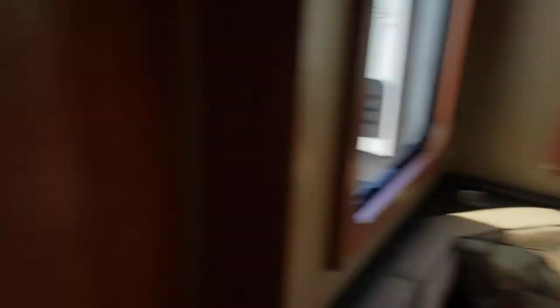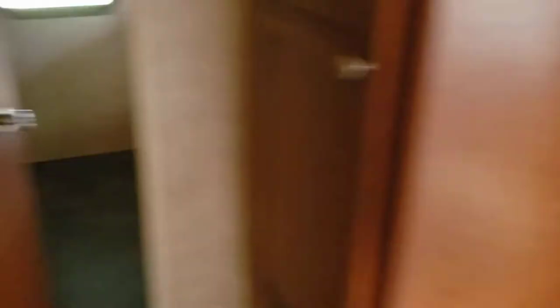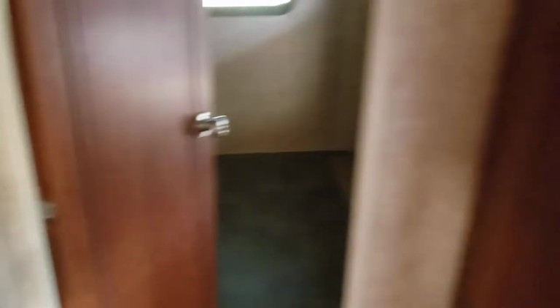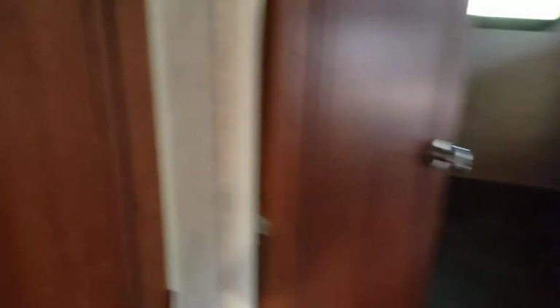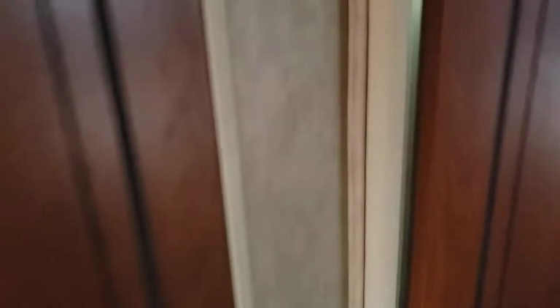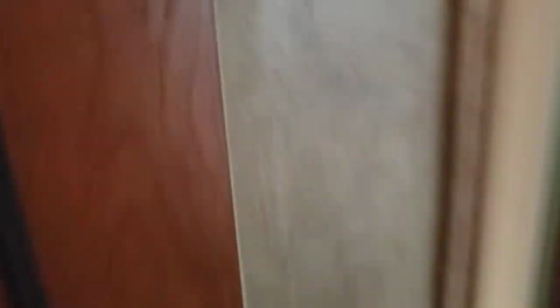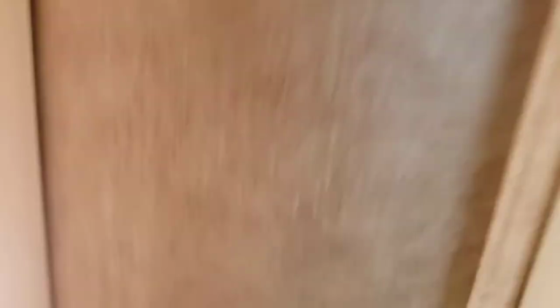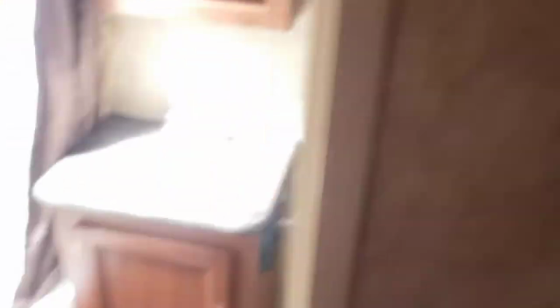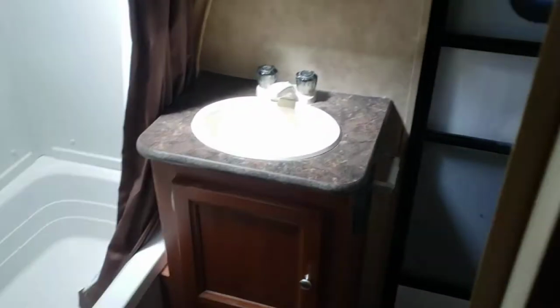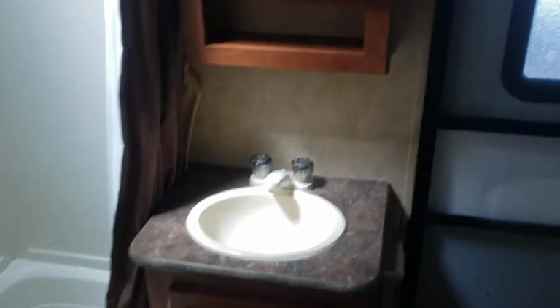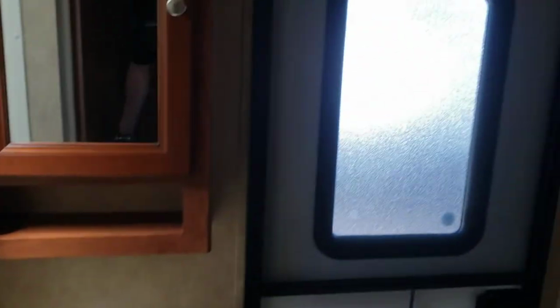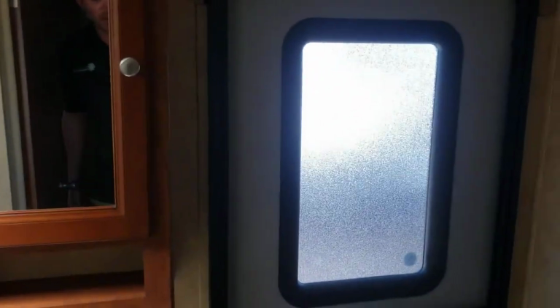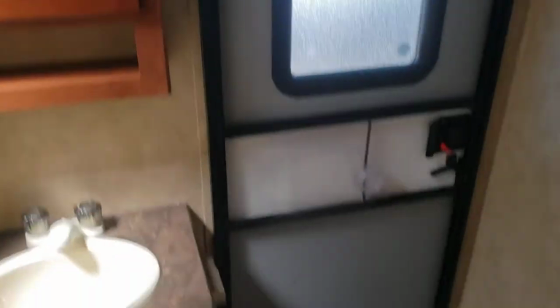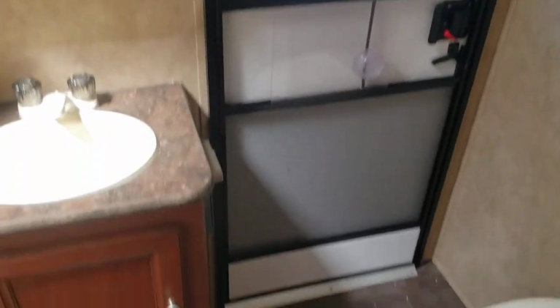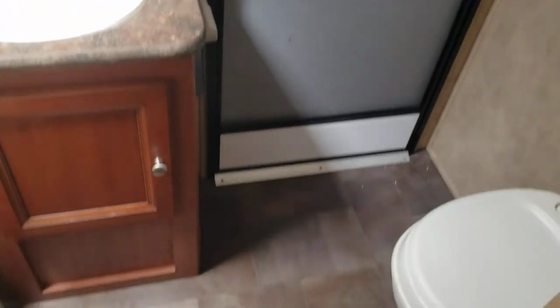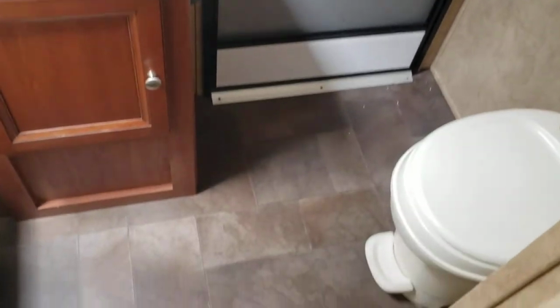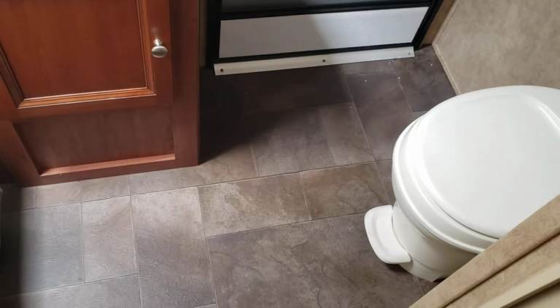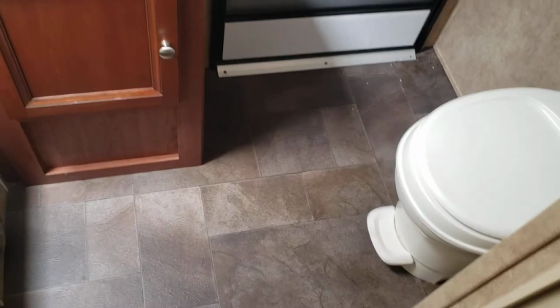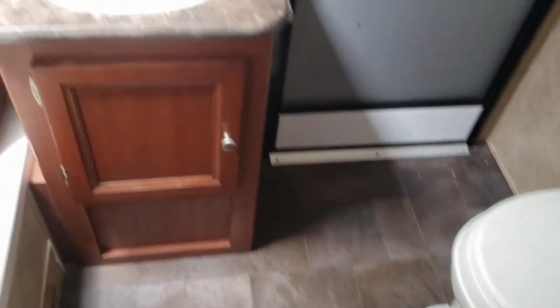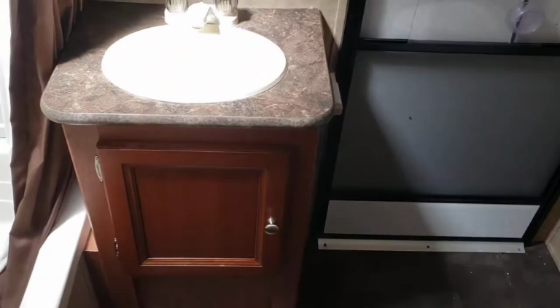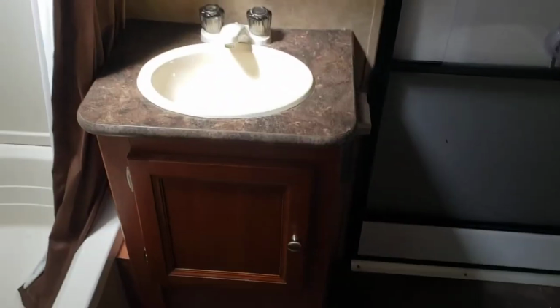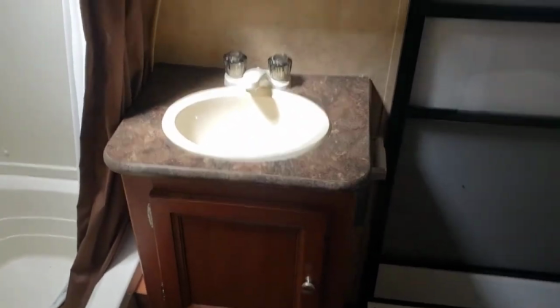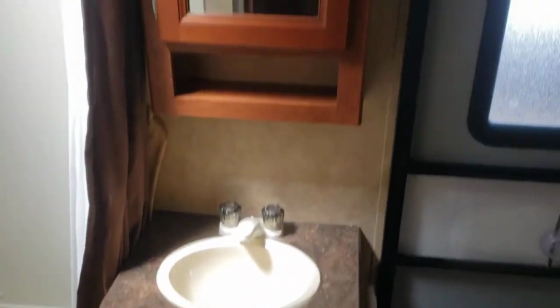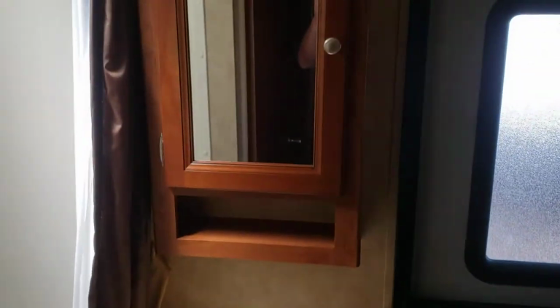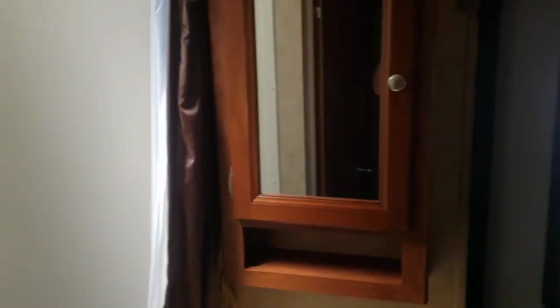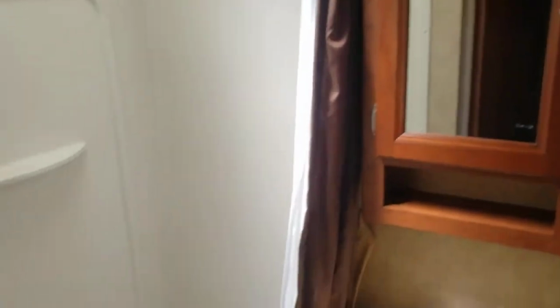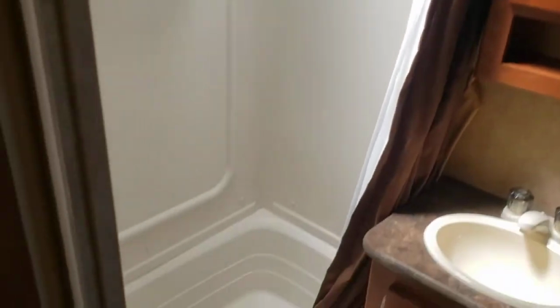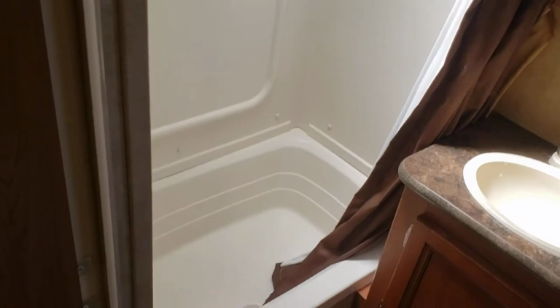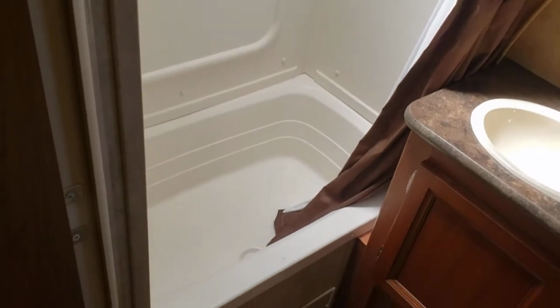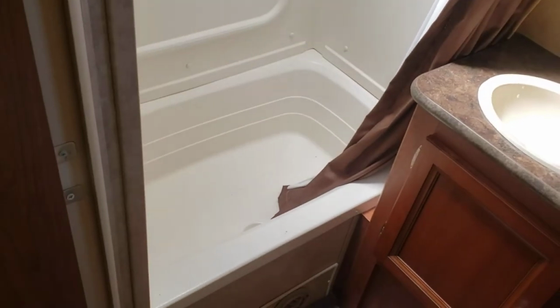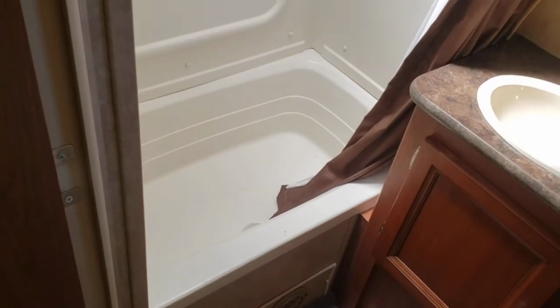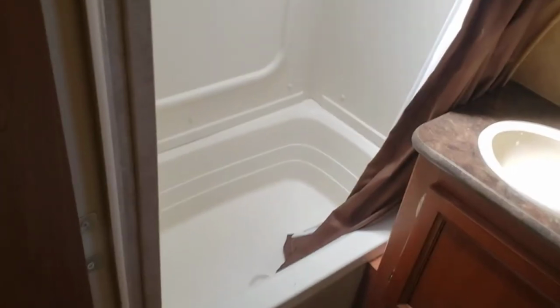In the bathroom, which also has a door that extends to the outside, you have a vanity, medicine cabinet, and tub shower.